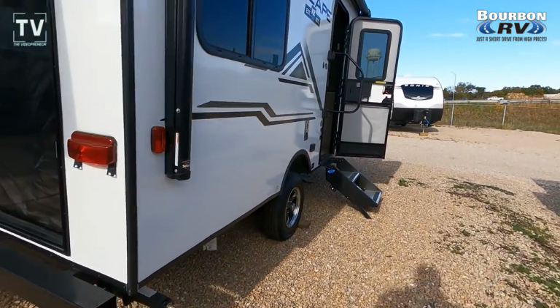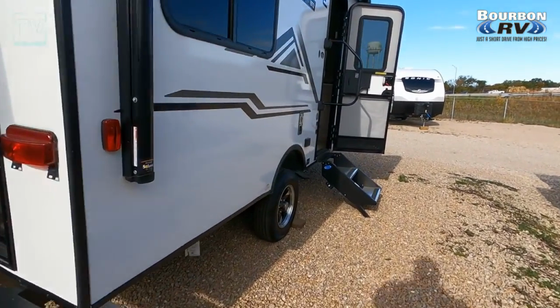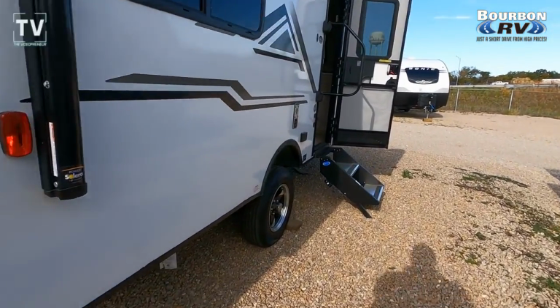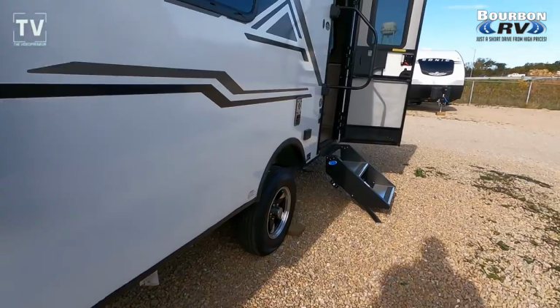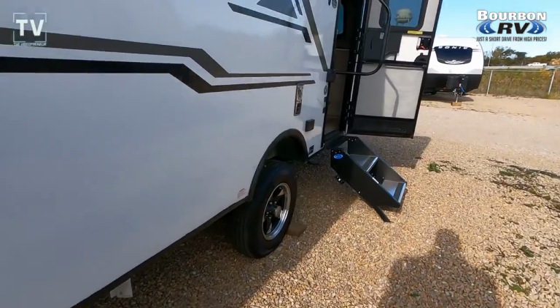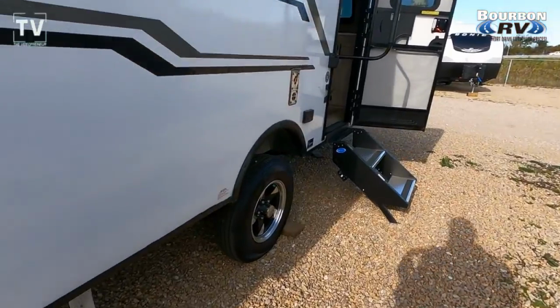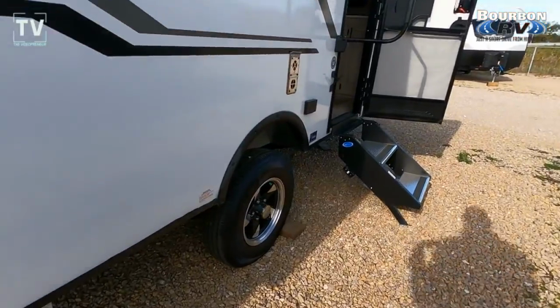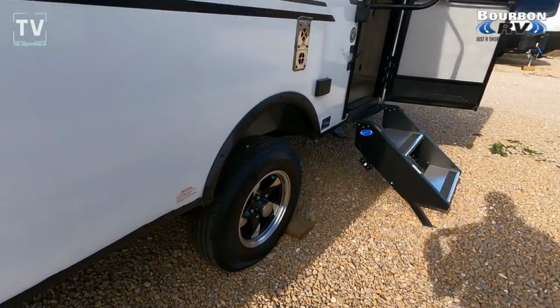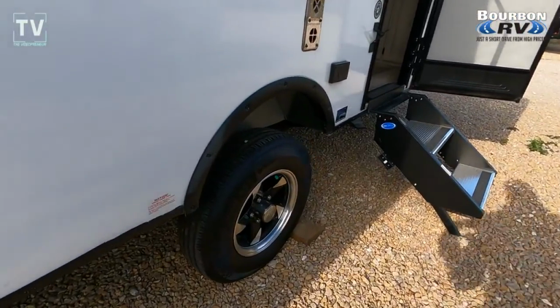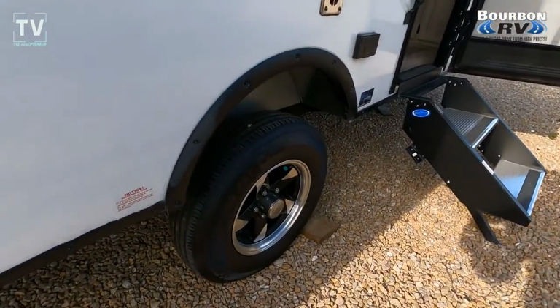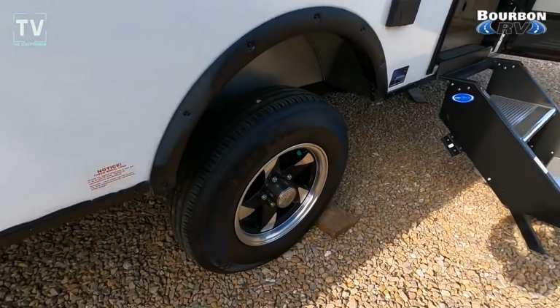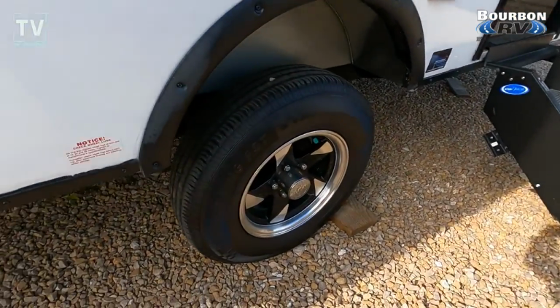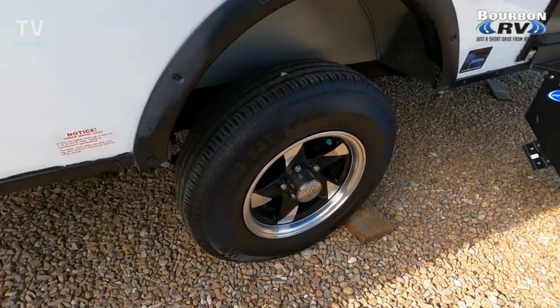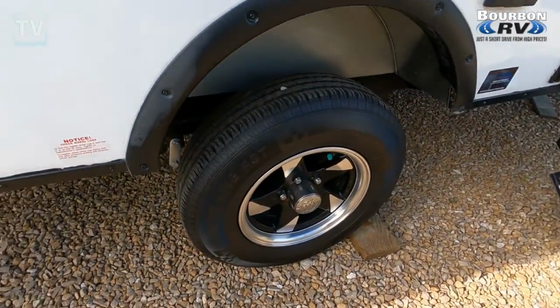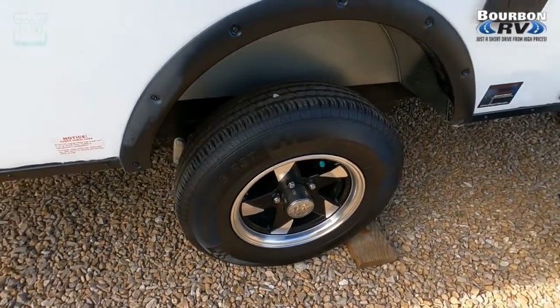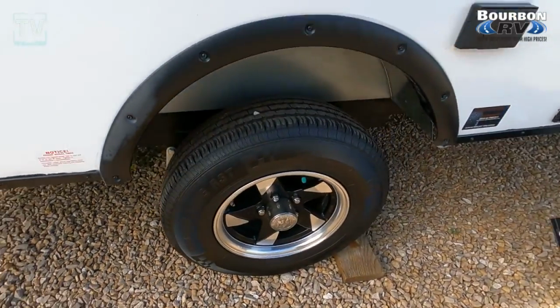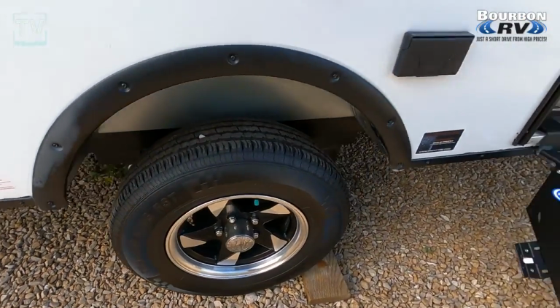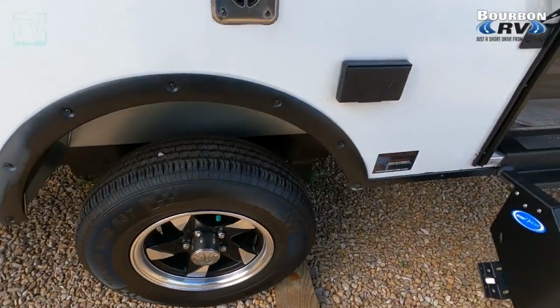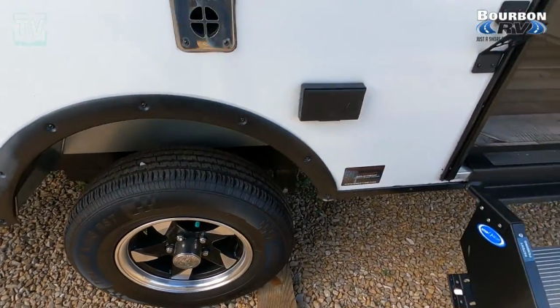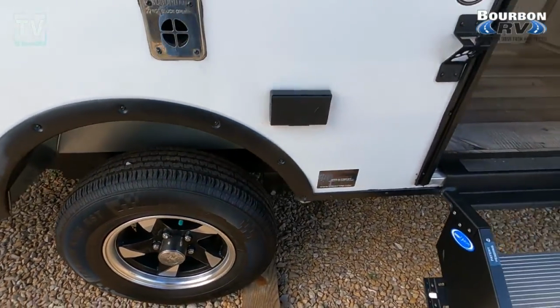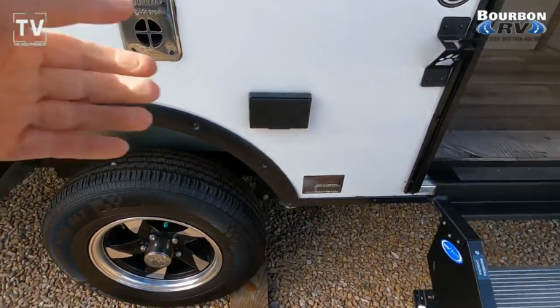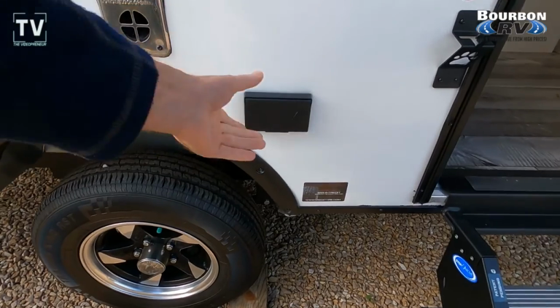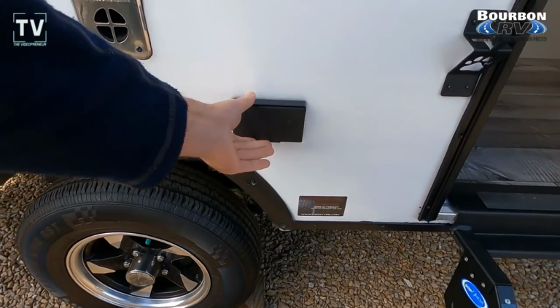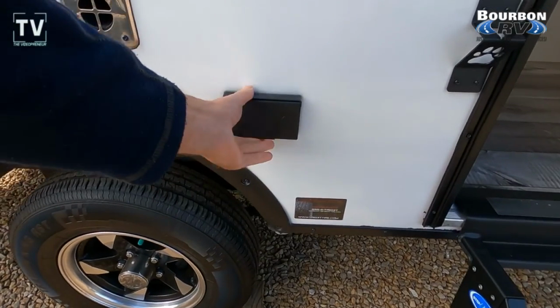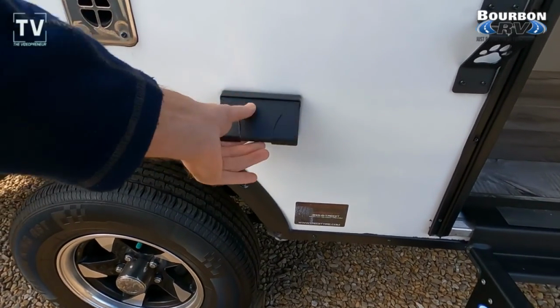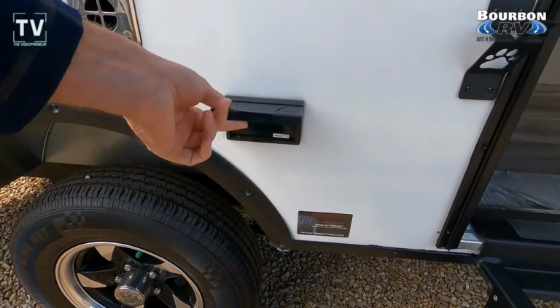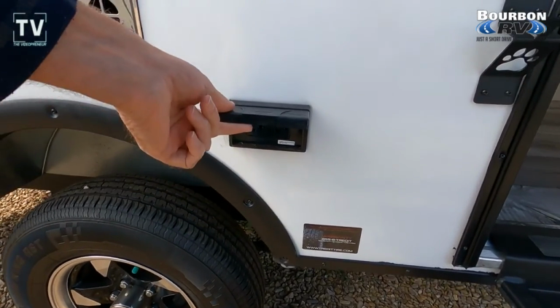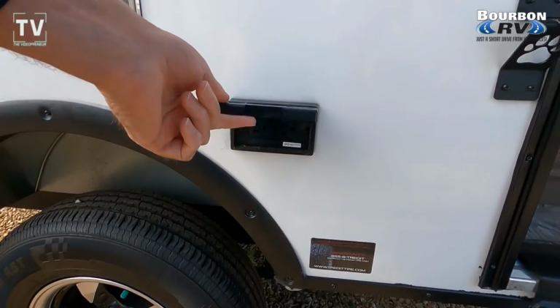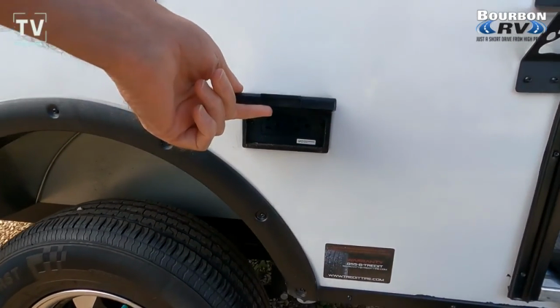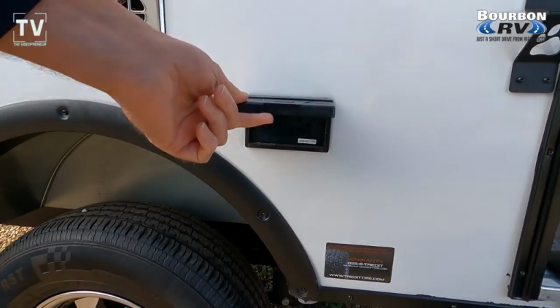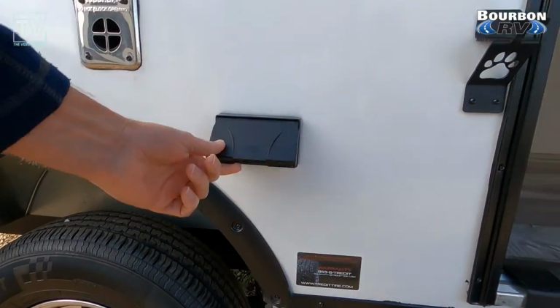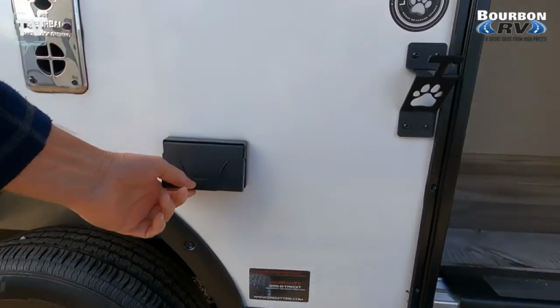You fold out the 10-foot power awning — I think you're really going to have something there. Here we can see the single axle, and the tire size is a 14-inch.